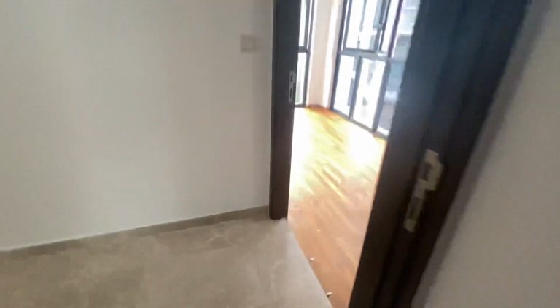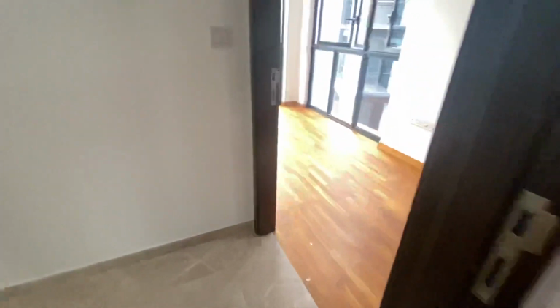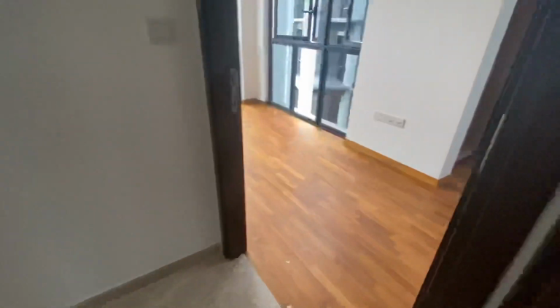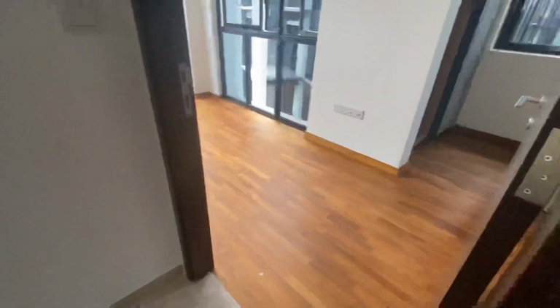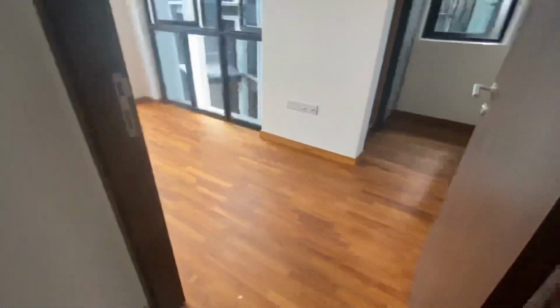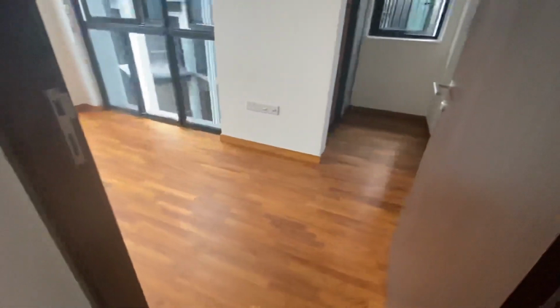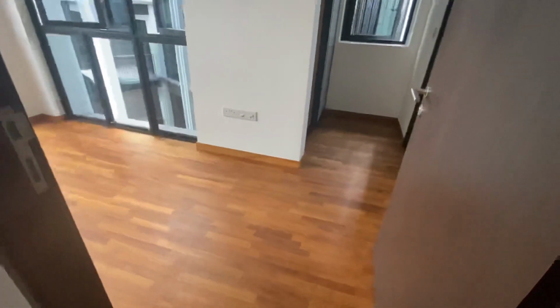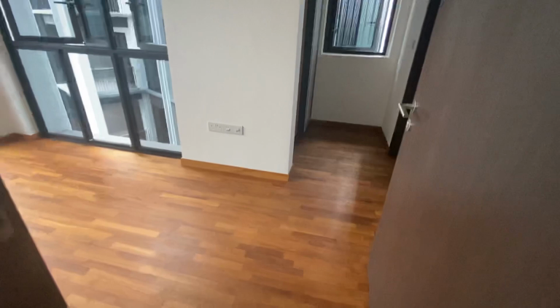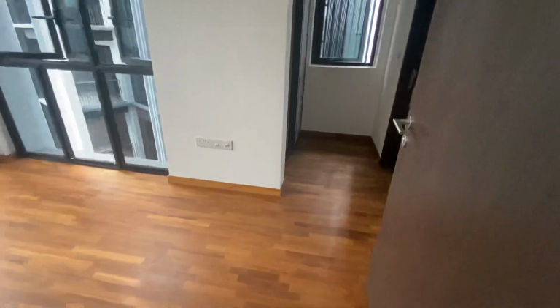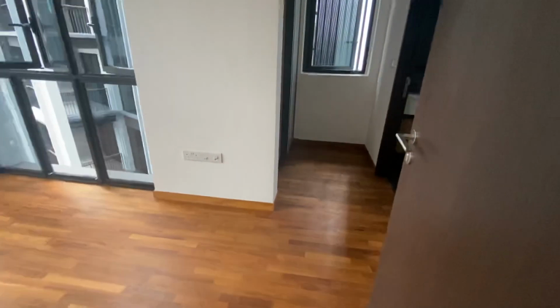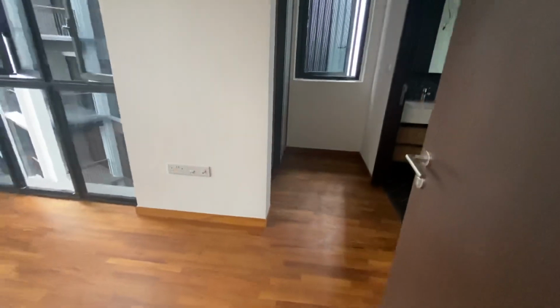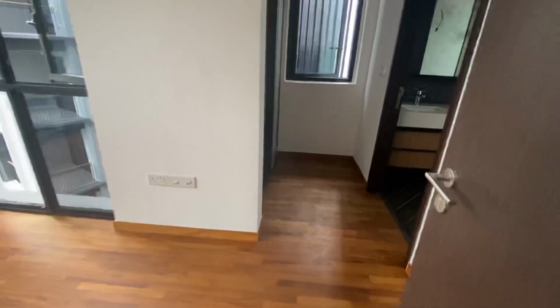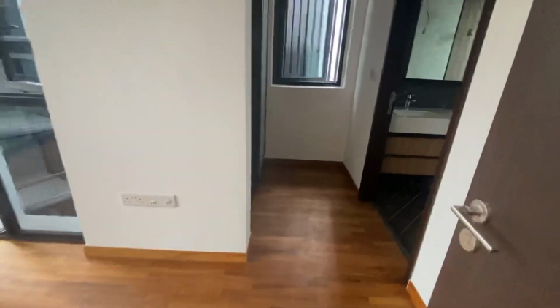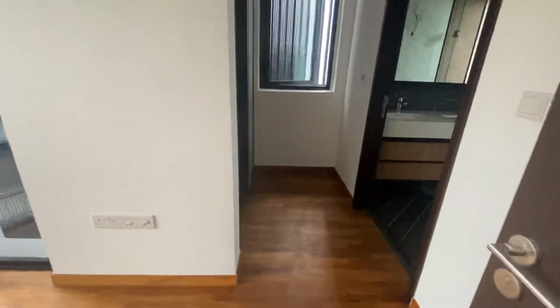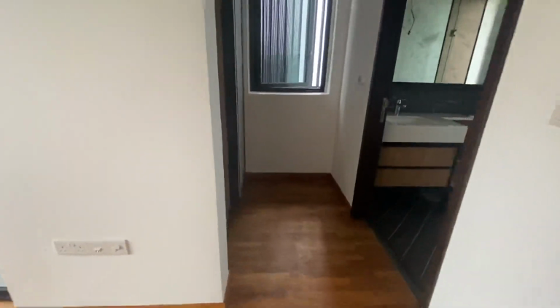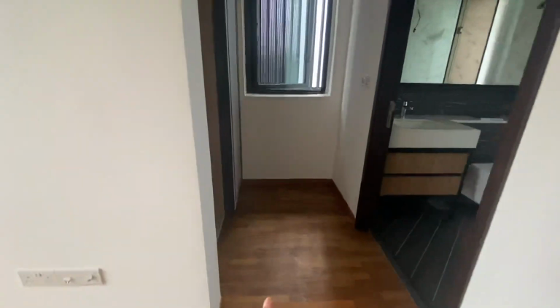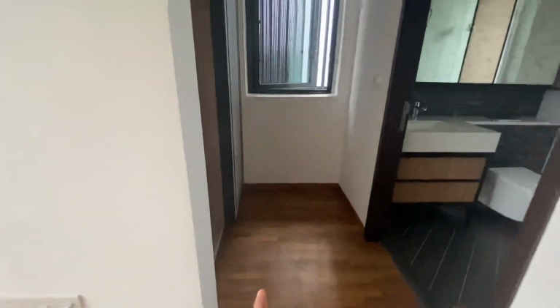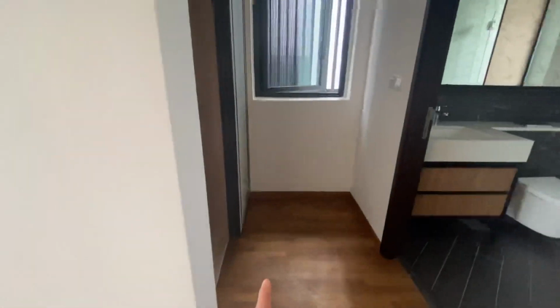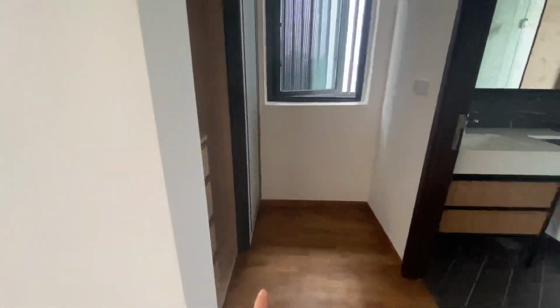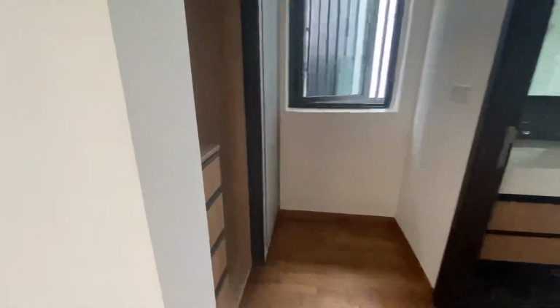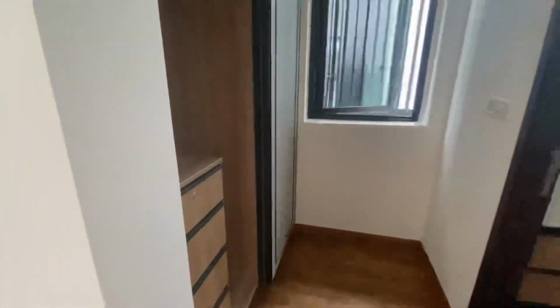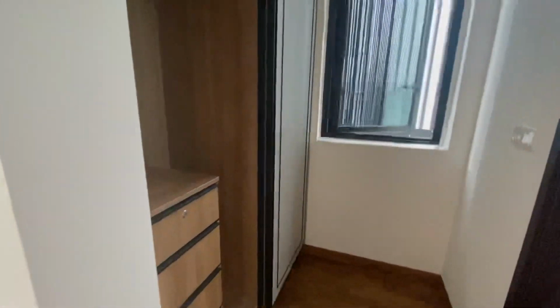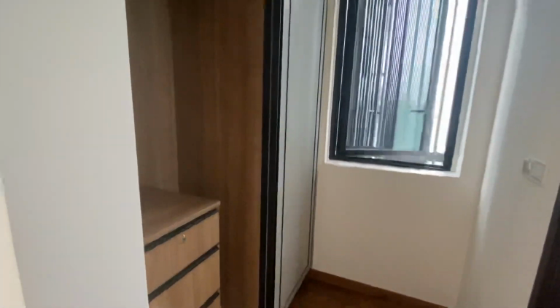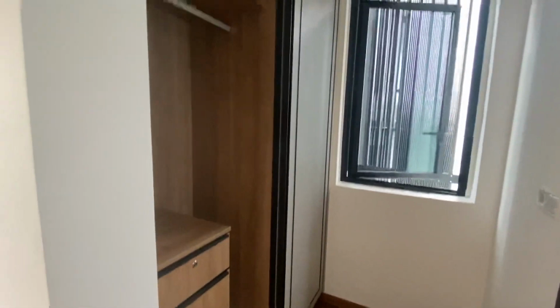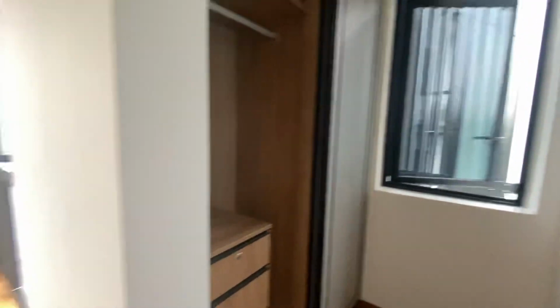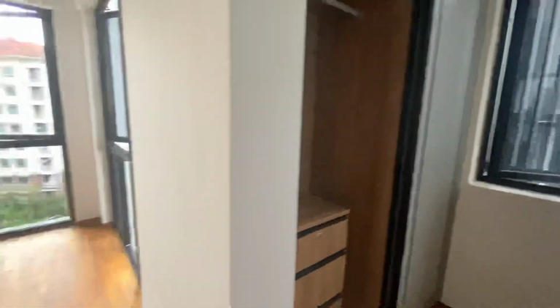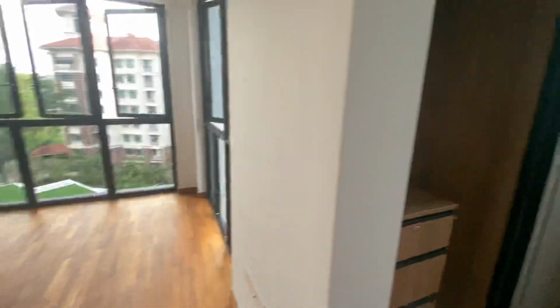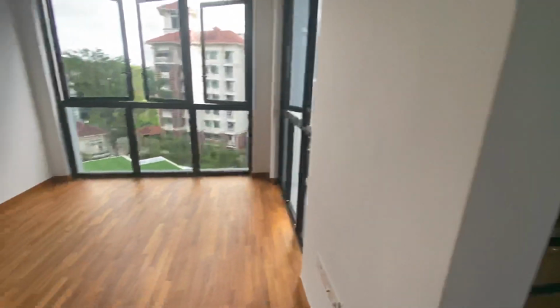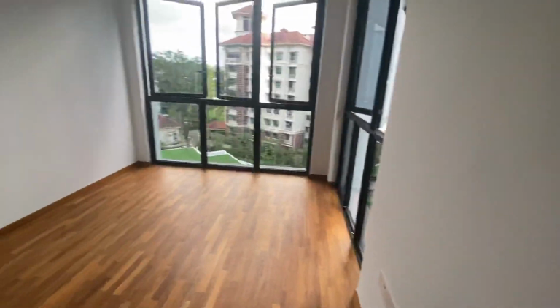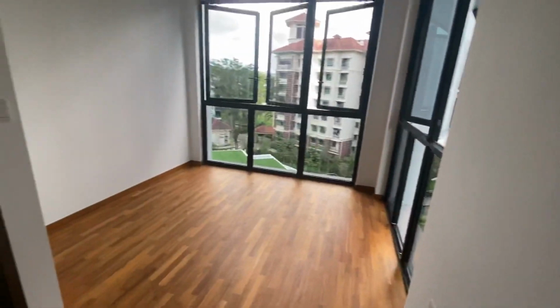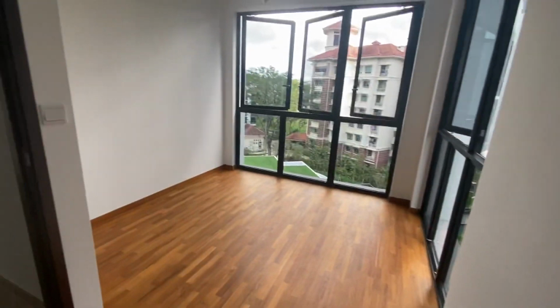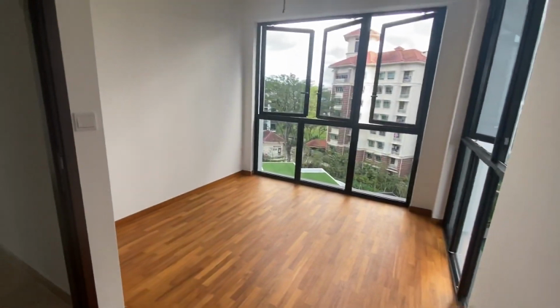Let's see the master bedroom. It comes with a walk-in wardrobe, and there's also a window in the walk-in wardrobe.